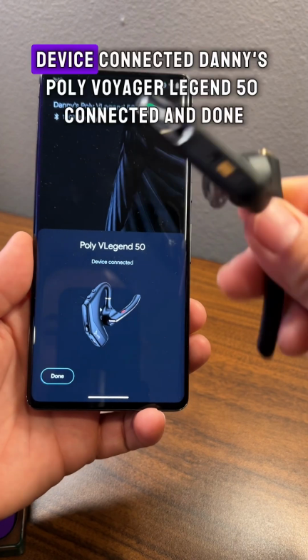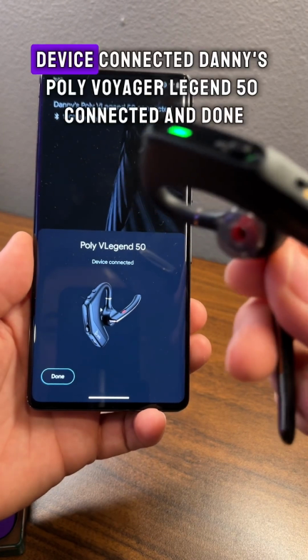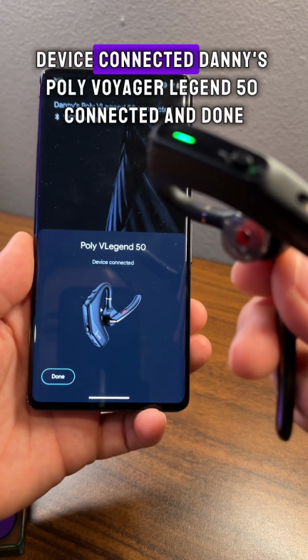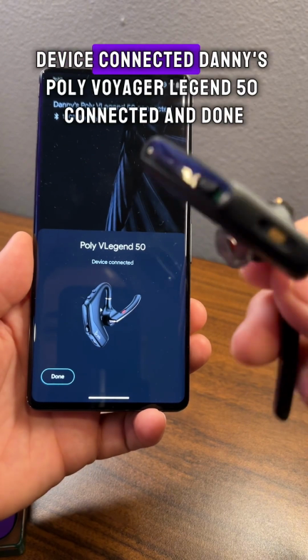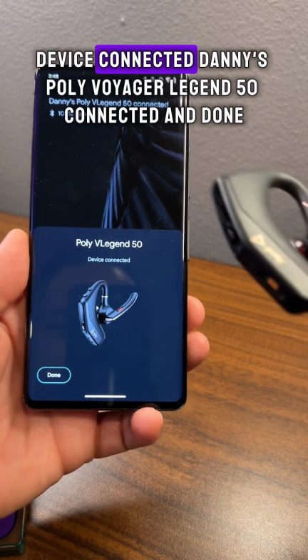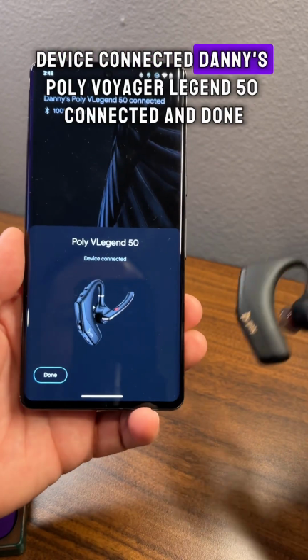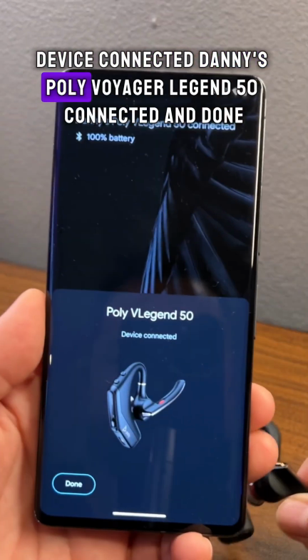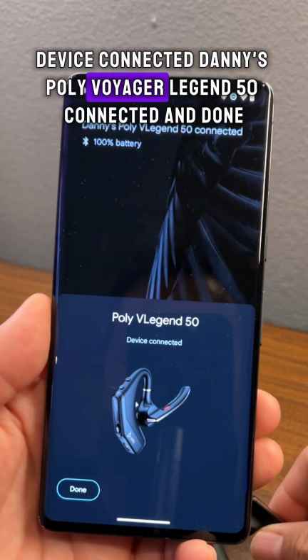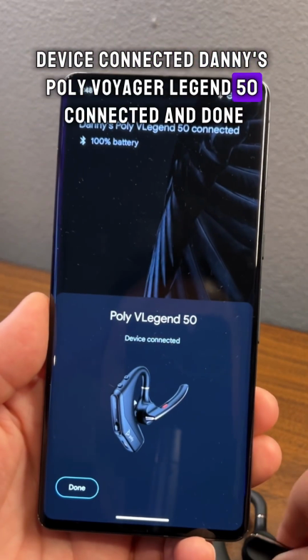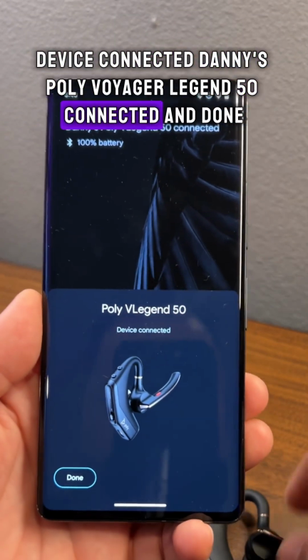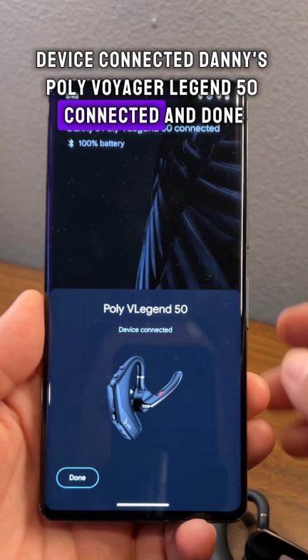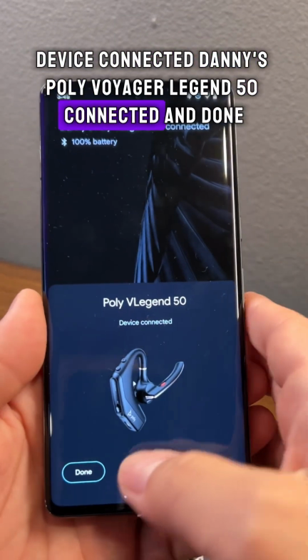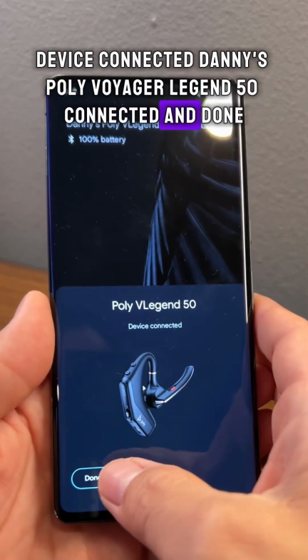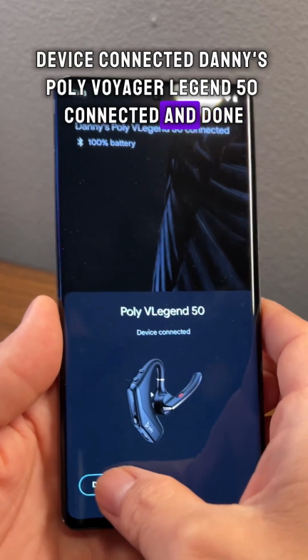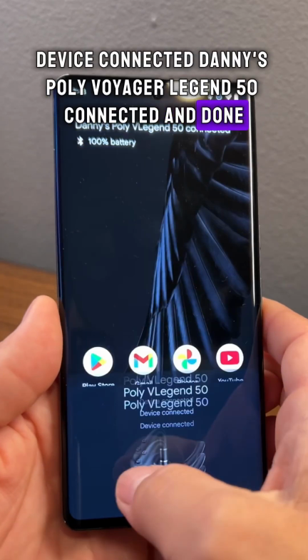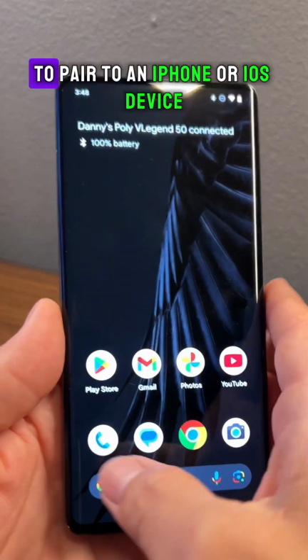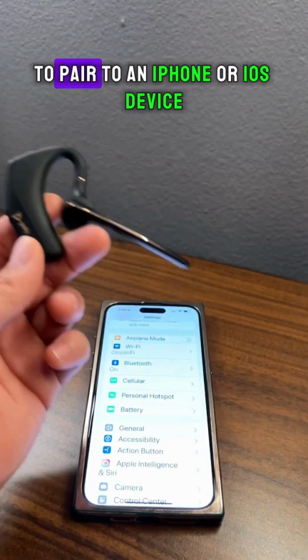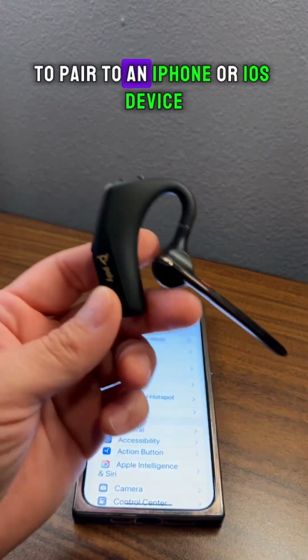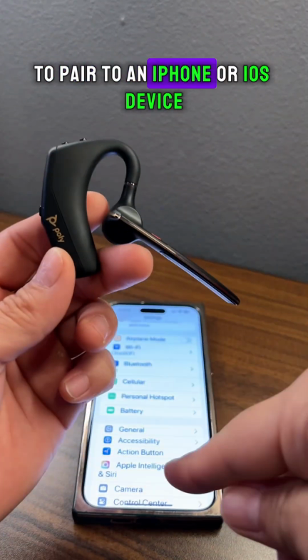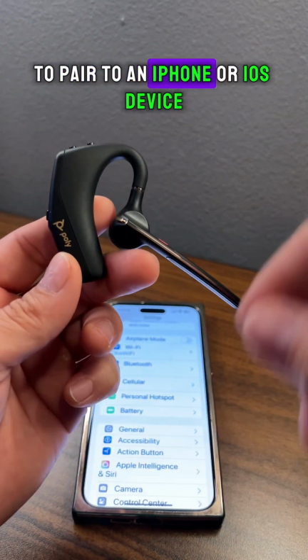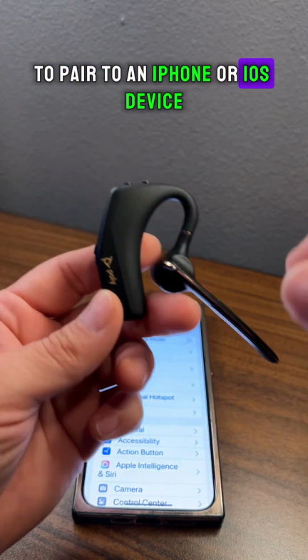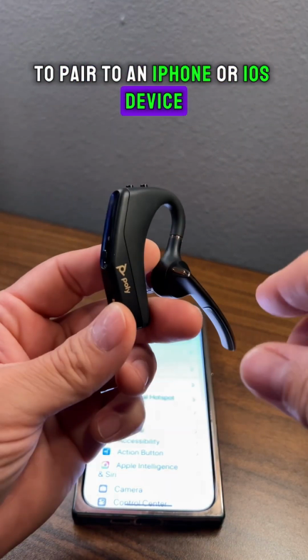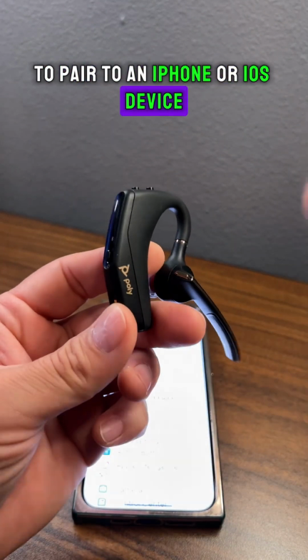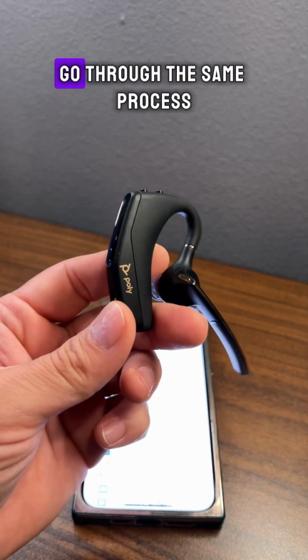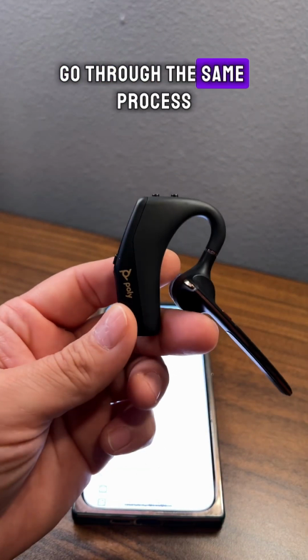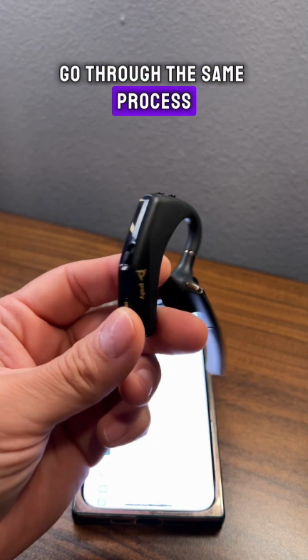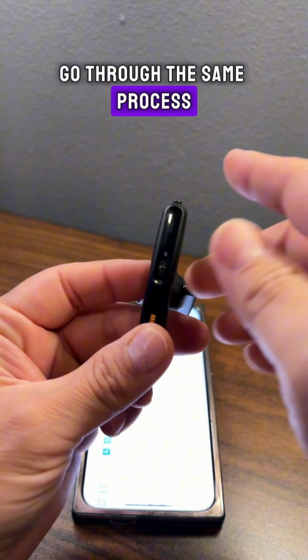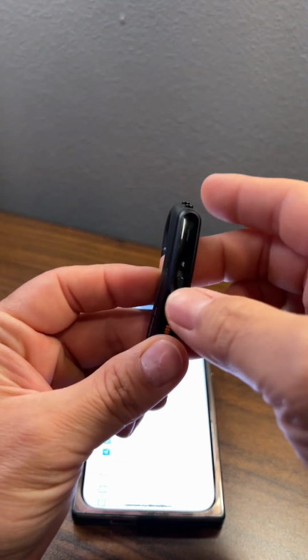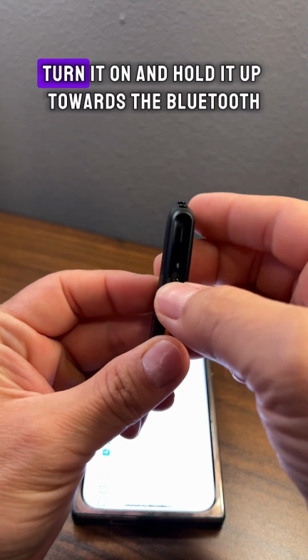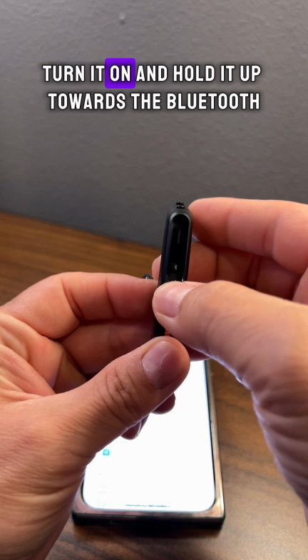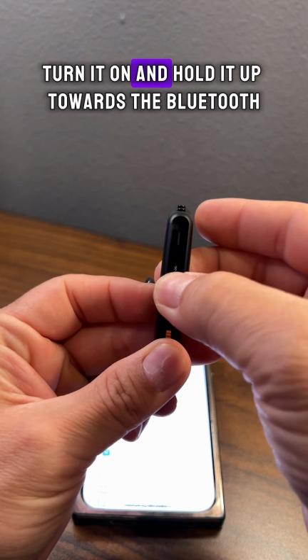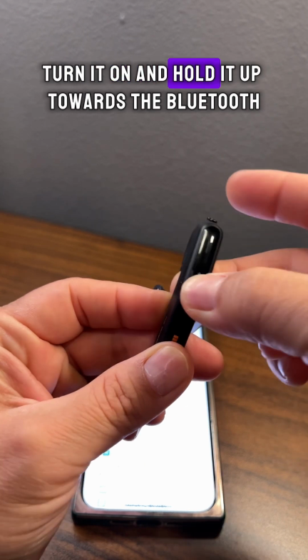Device connected — Danny's Poly Voyager Legend 50 connected. And done. To pair to an iPhone or iOS device, go through the same process: turn it on and hold it up towards the Bluetooth symbol until it flashes green and red.